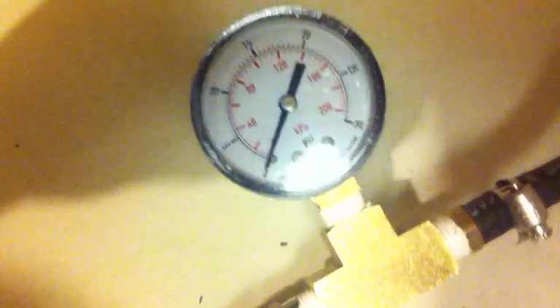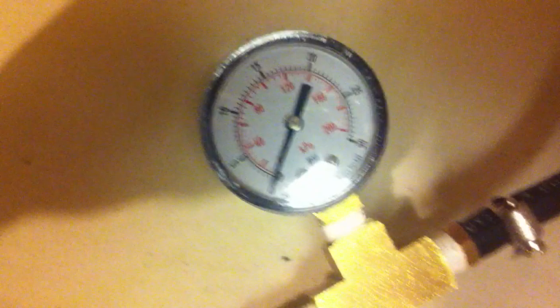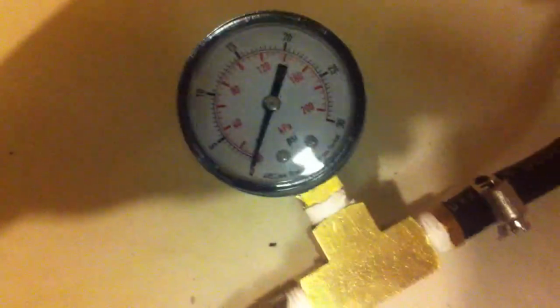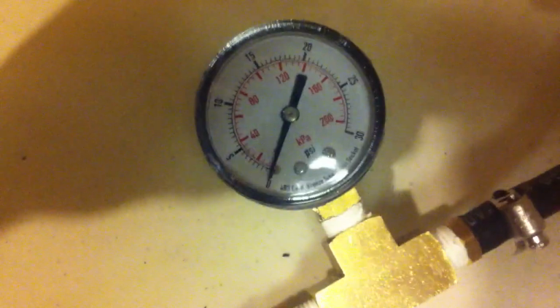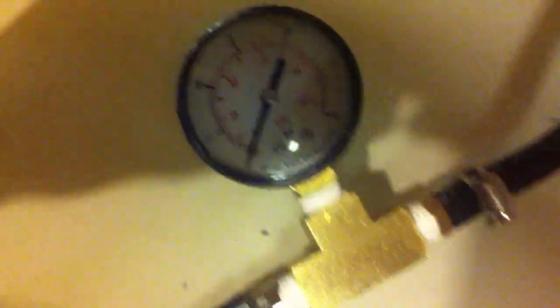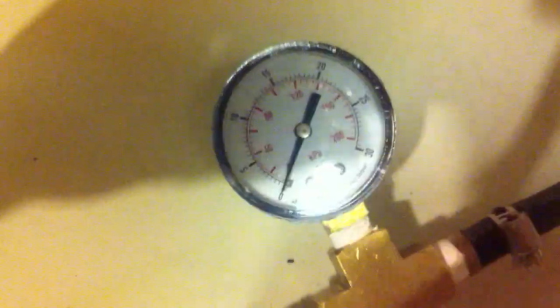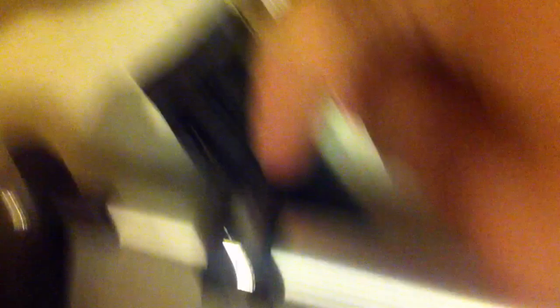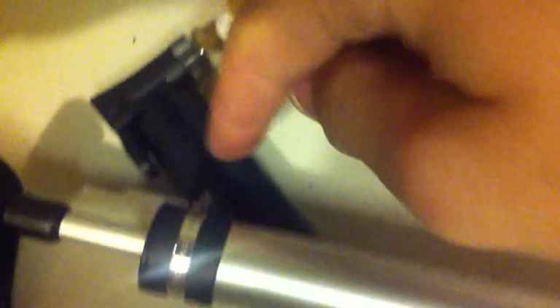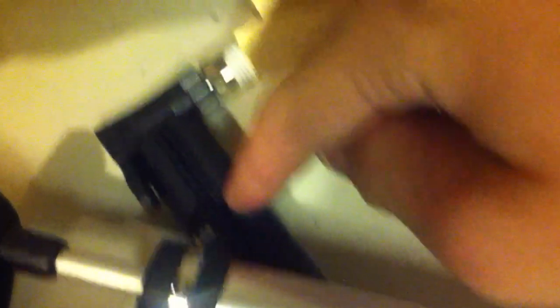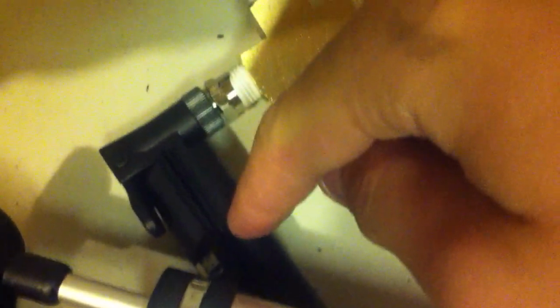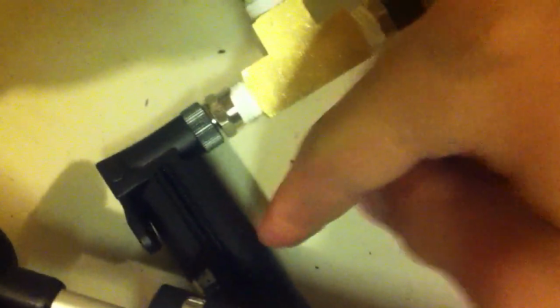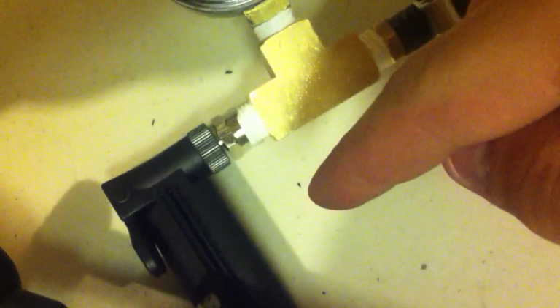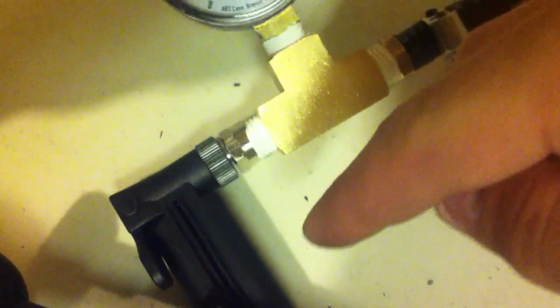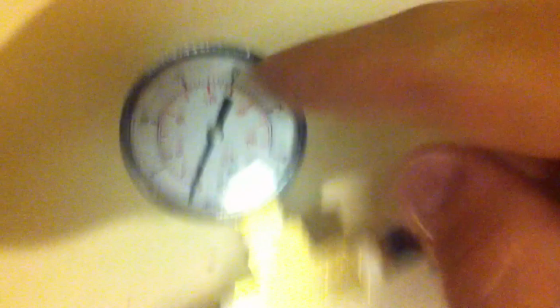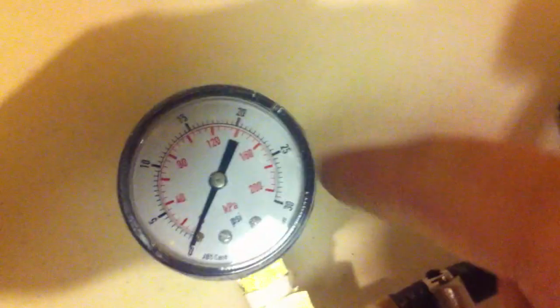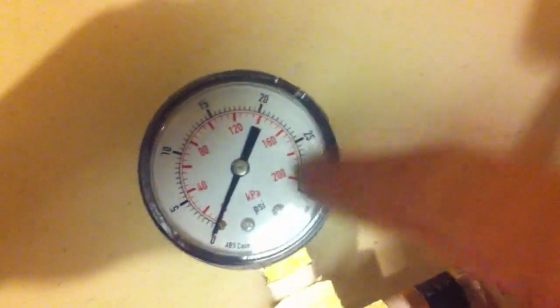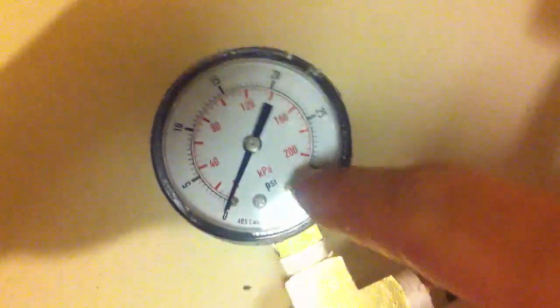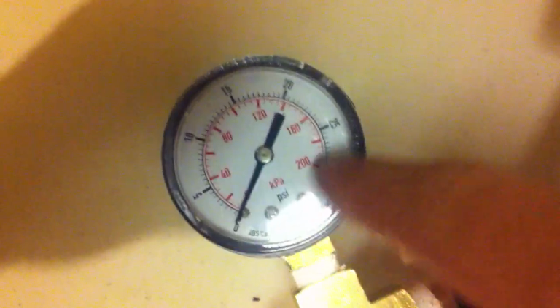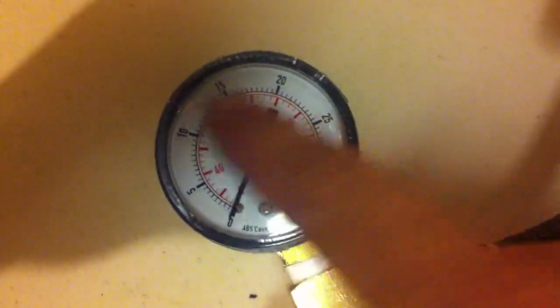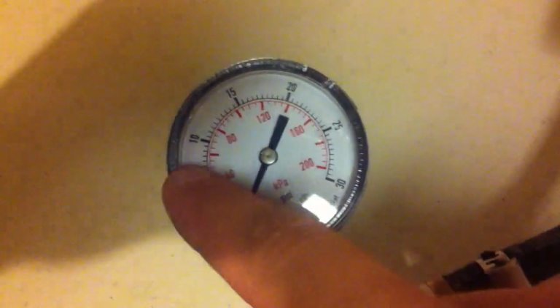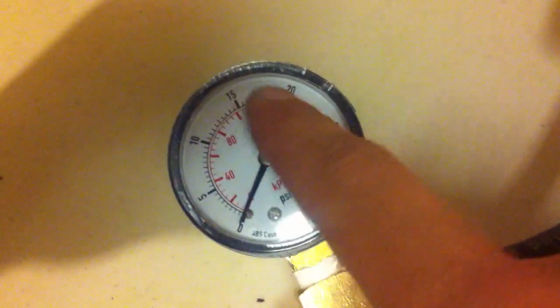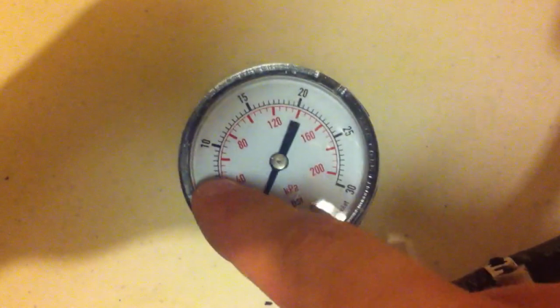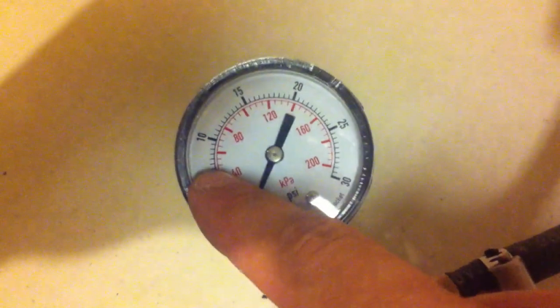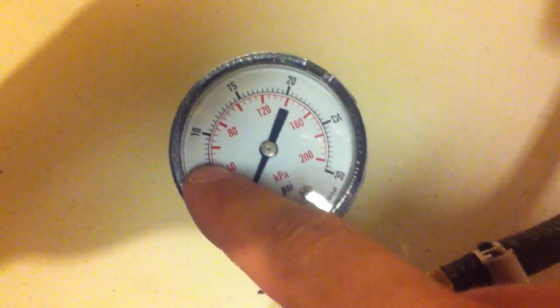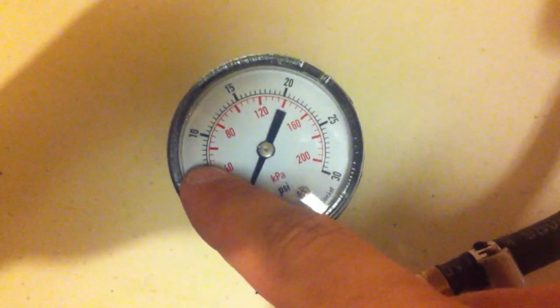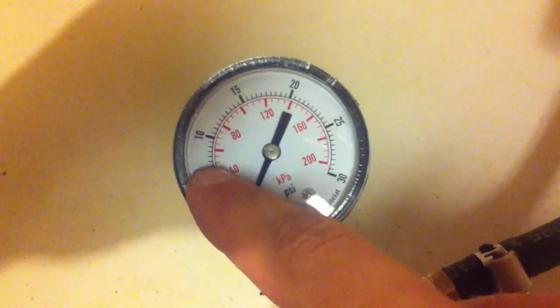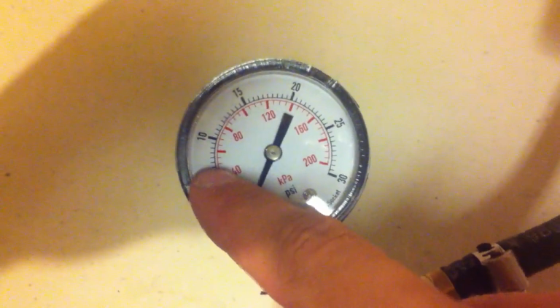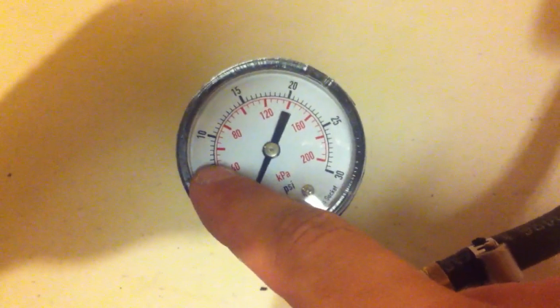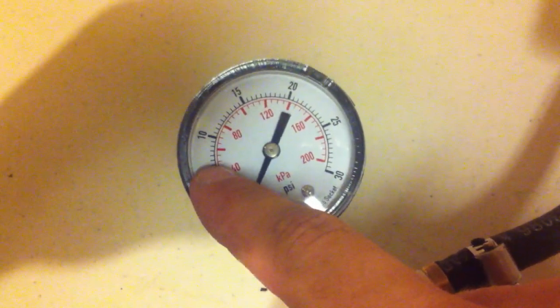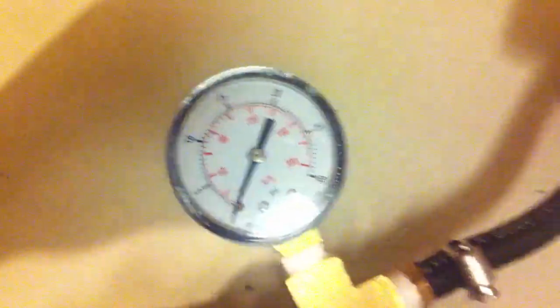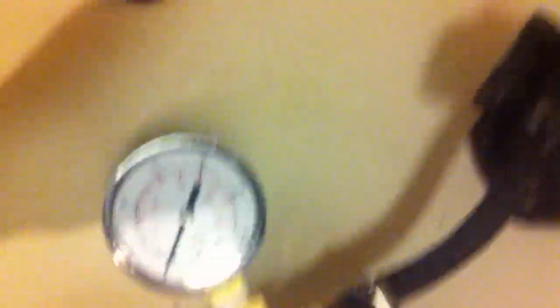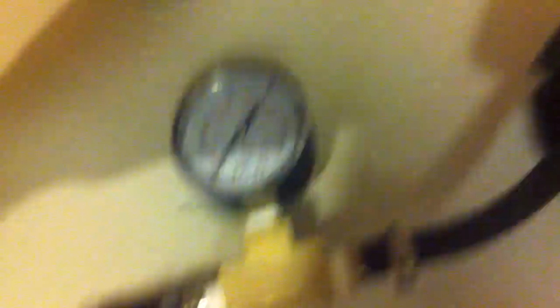Keep in mind the bicycle pump leaks a little bit at its pressure gauge, so after the needle valve opens up, the pressure will fall and continue to fall just a little bit. But let me just show you how this works.